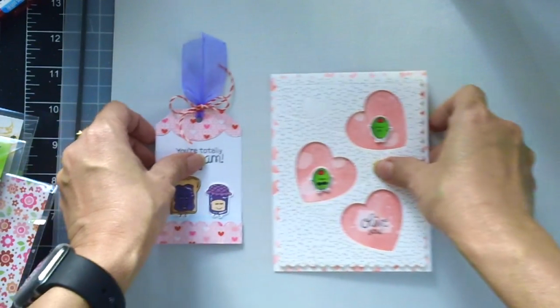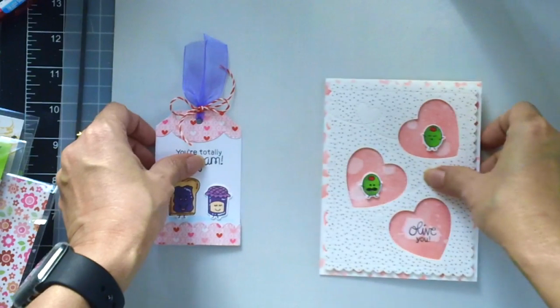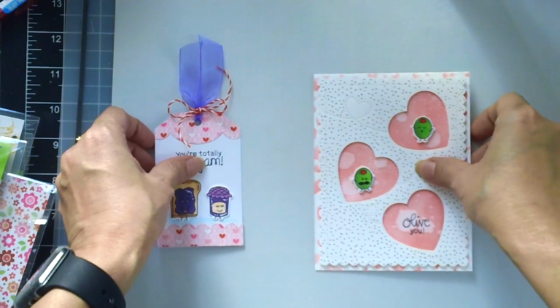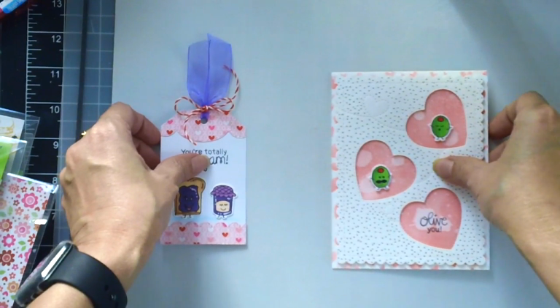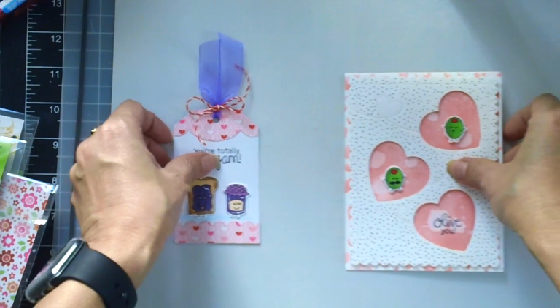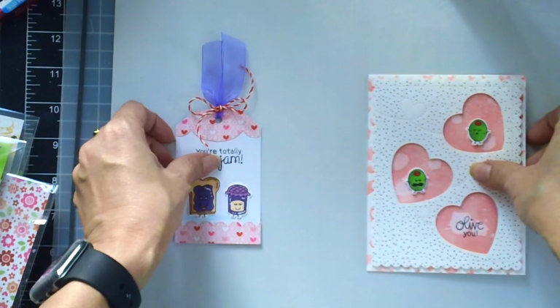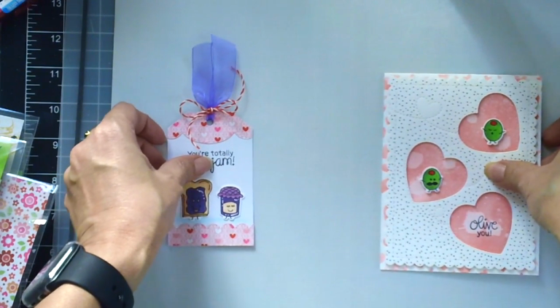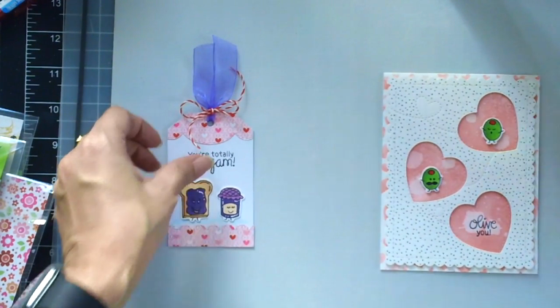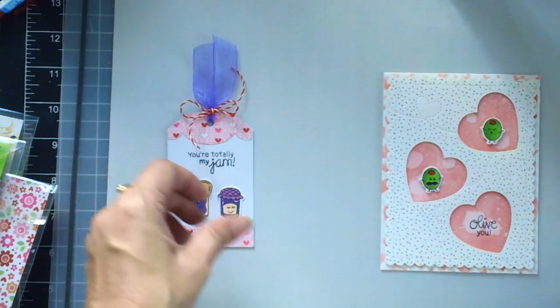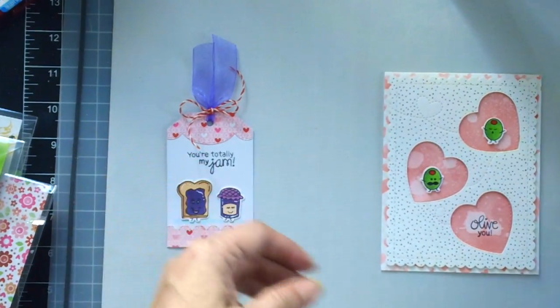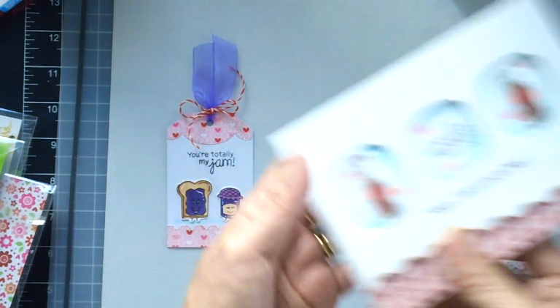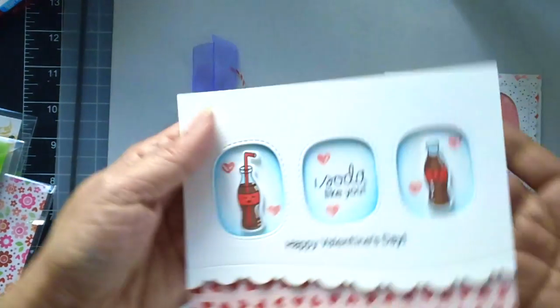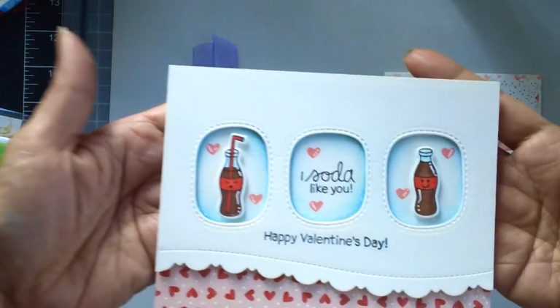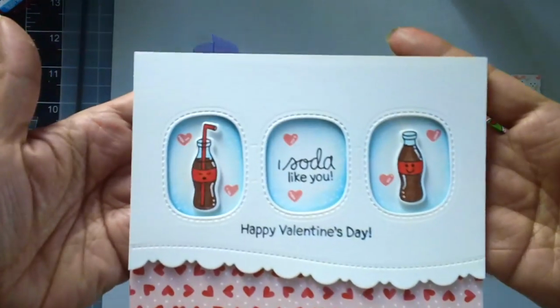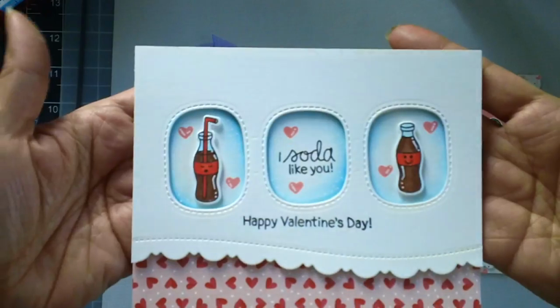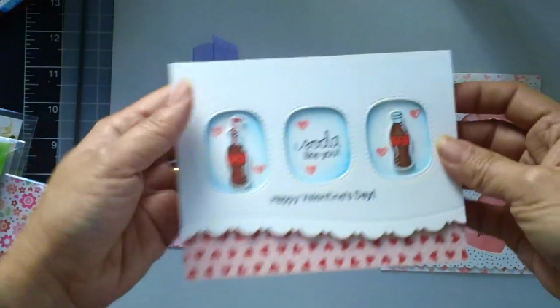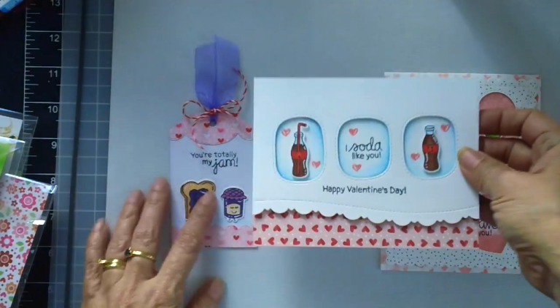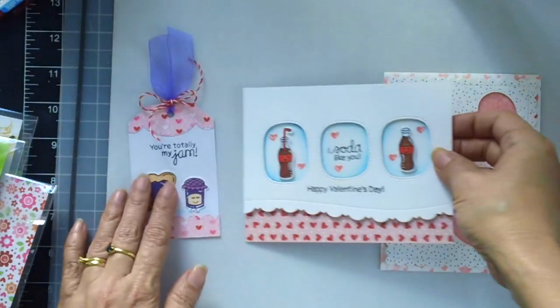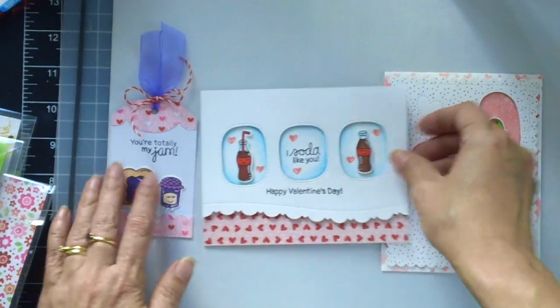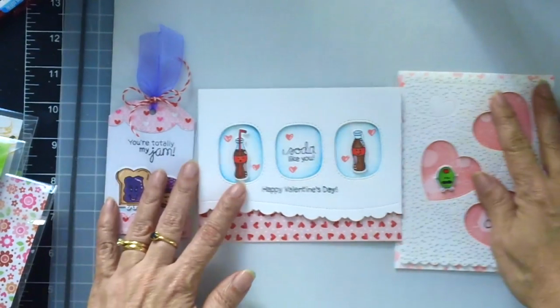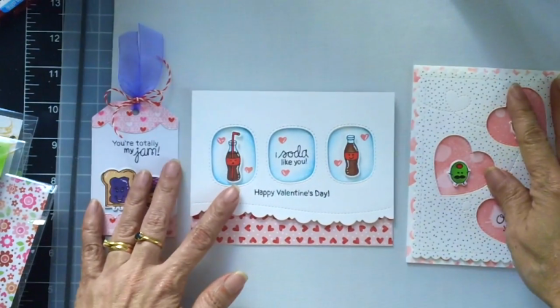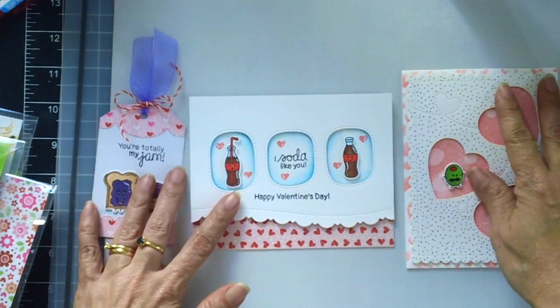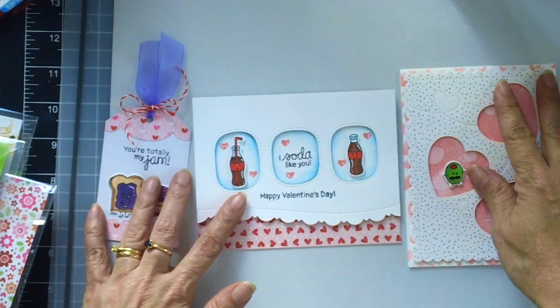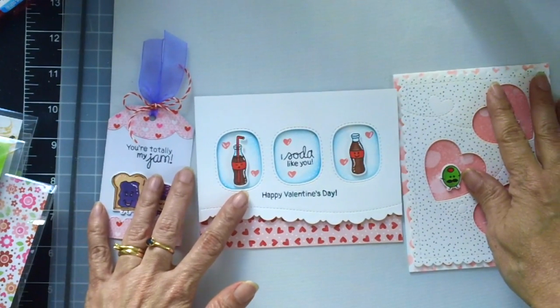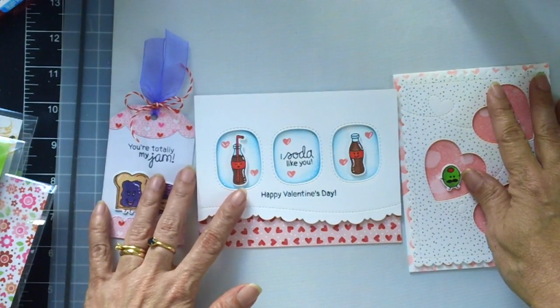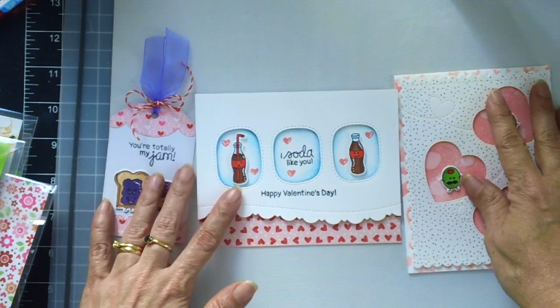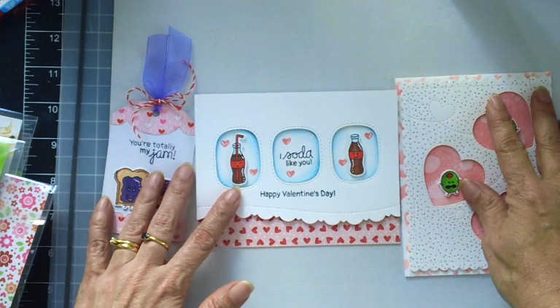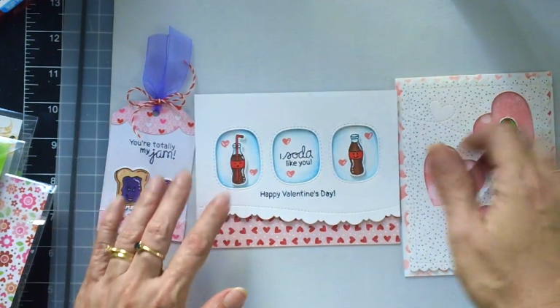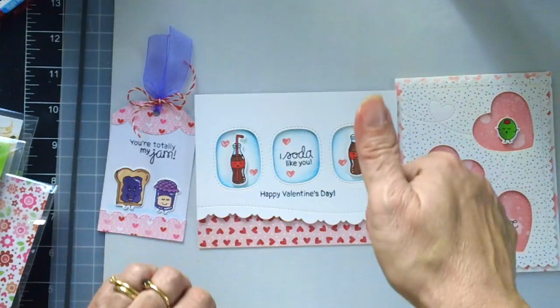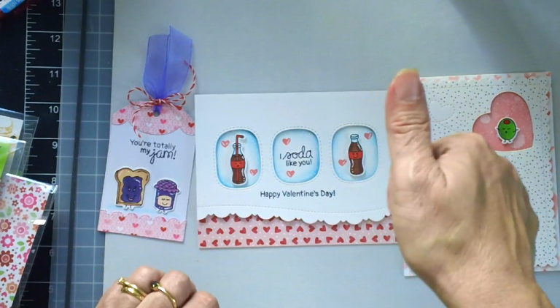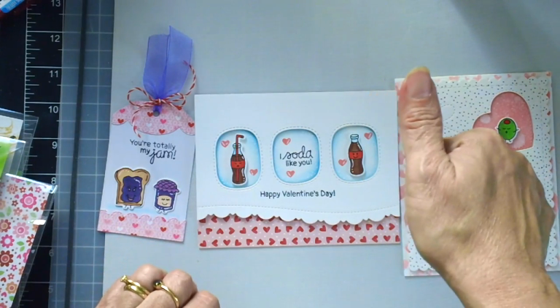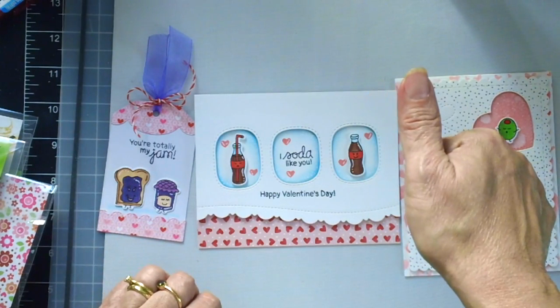So there is the first card and the tag, and here is the second card that I made as well. These cards will be donated at the local children's hospital.